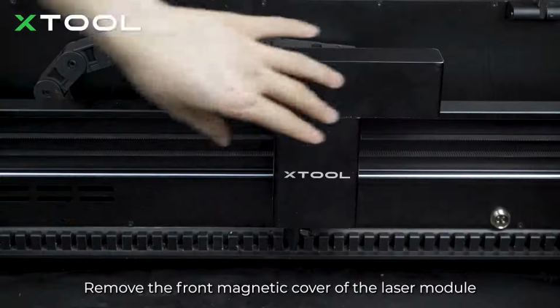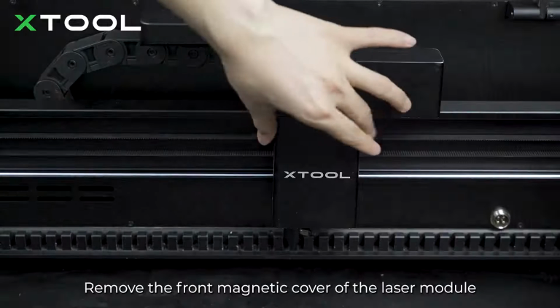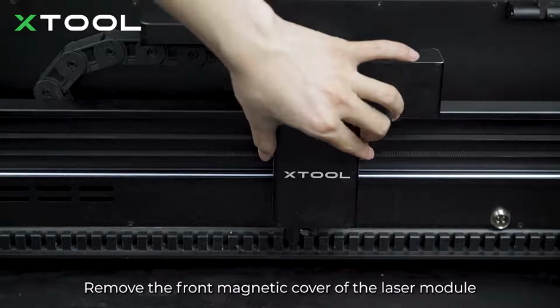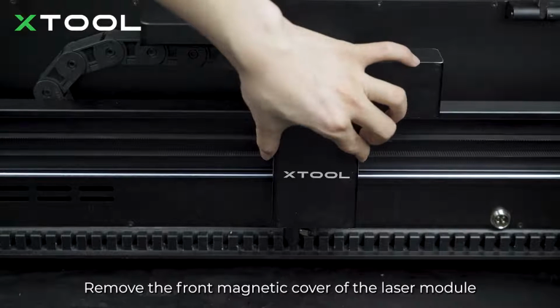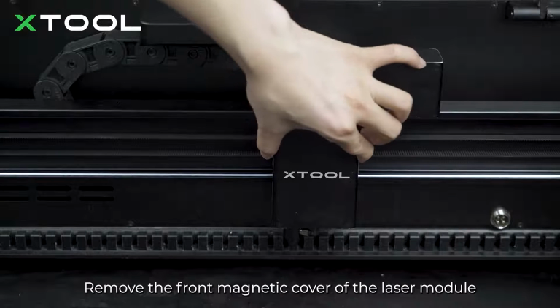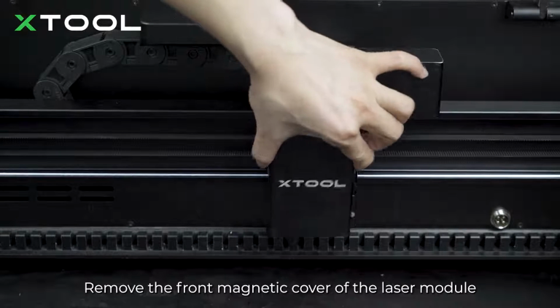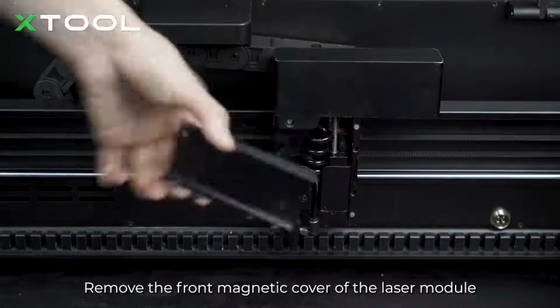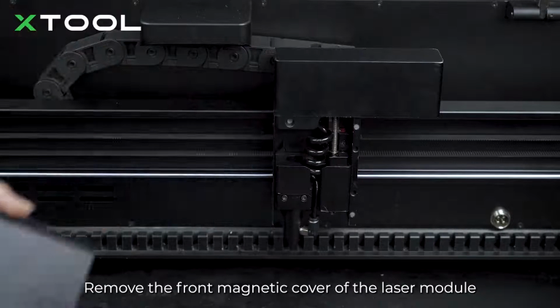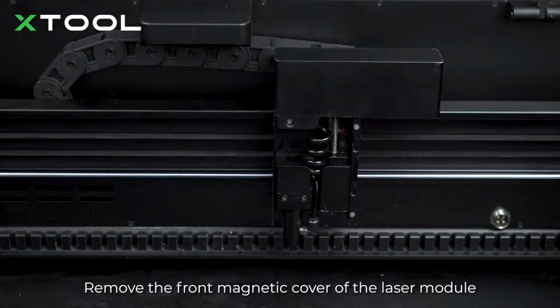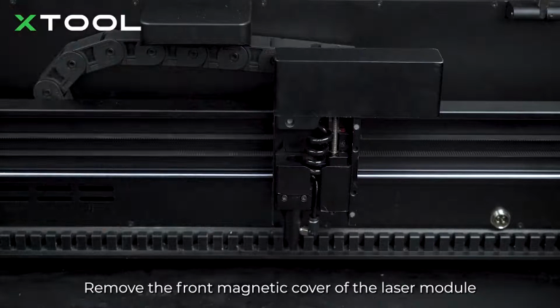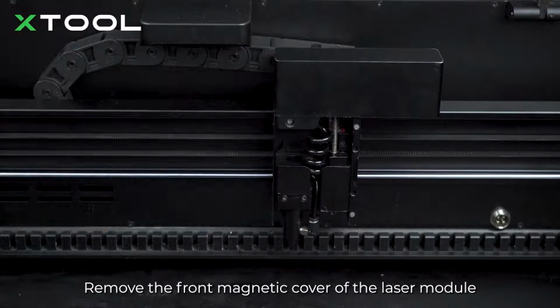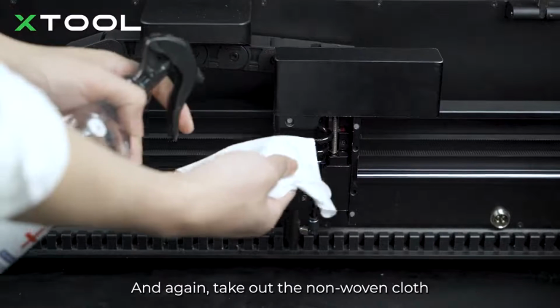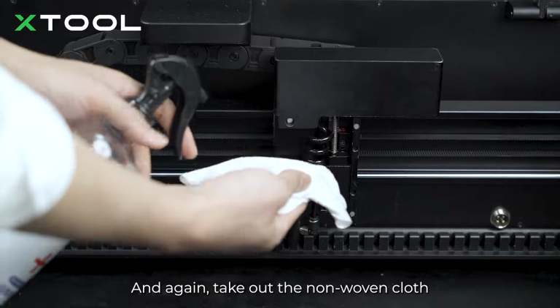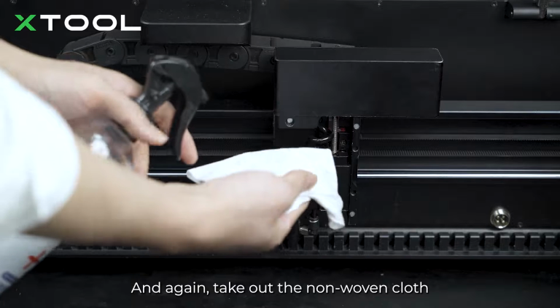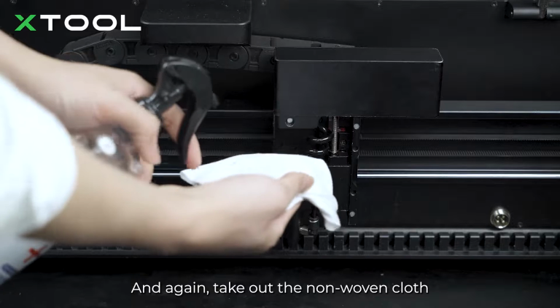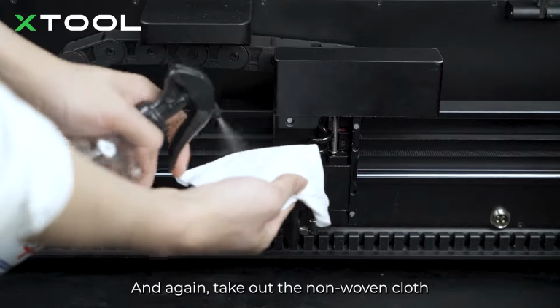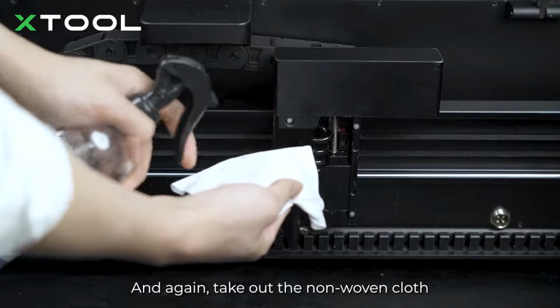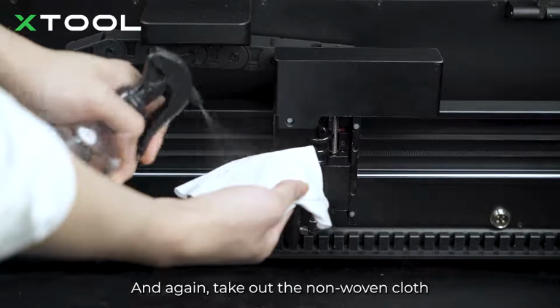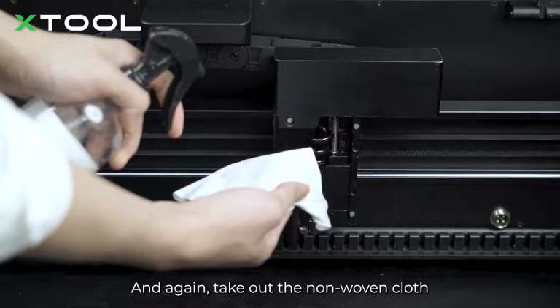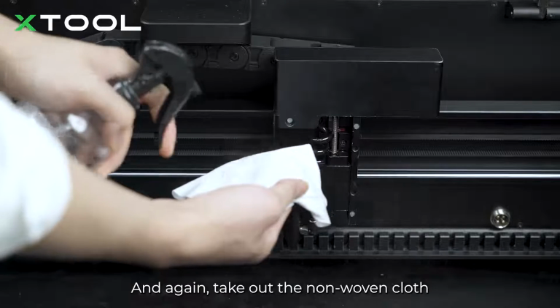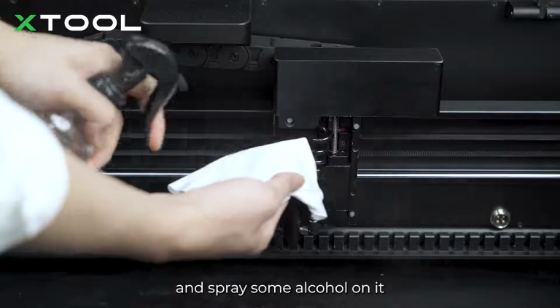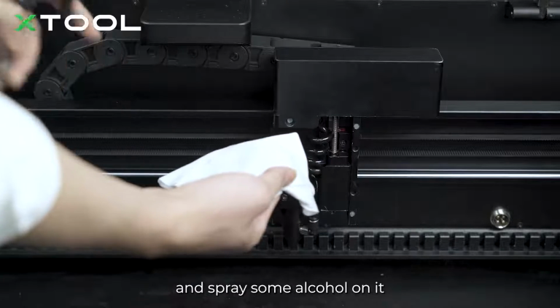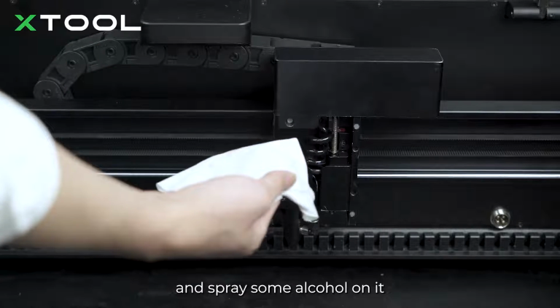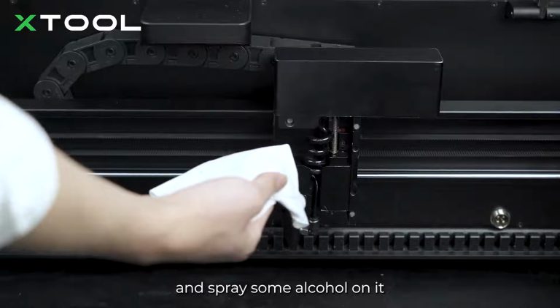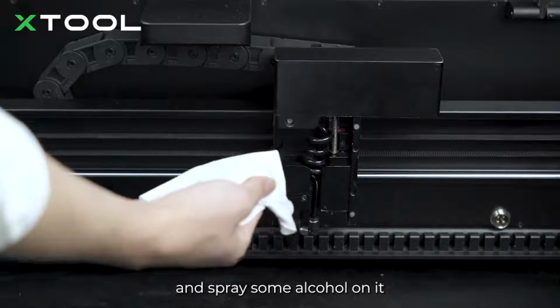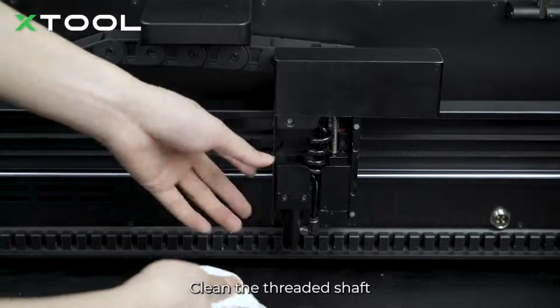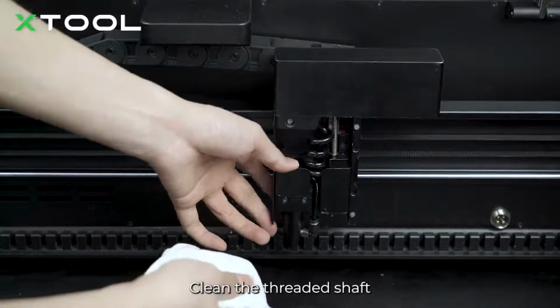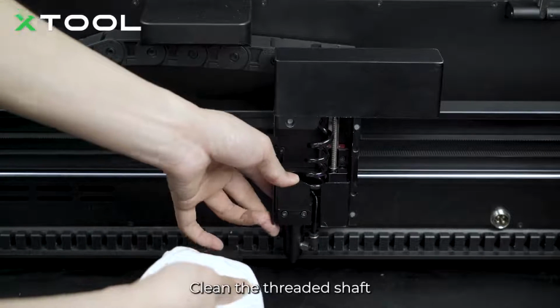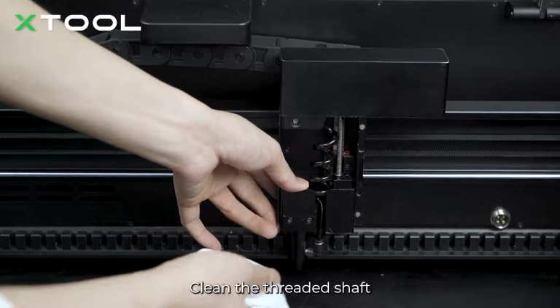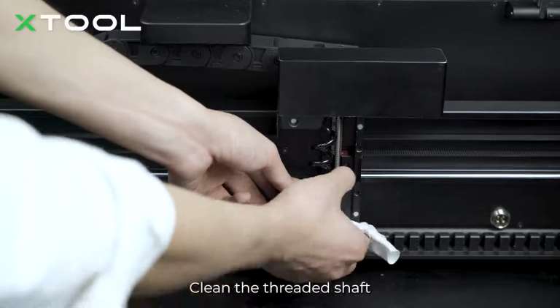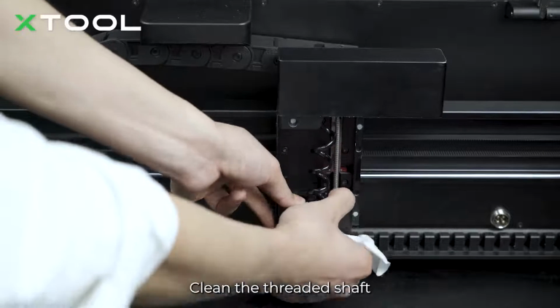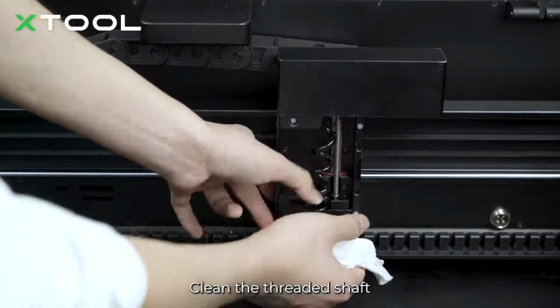Remove the front magnetic cover of the laser module. Take out the non-woven cloth again and spray some alcohol on it. Clean the threaded shaft.